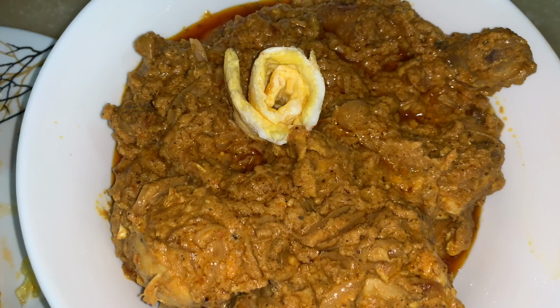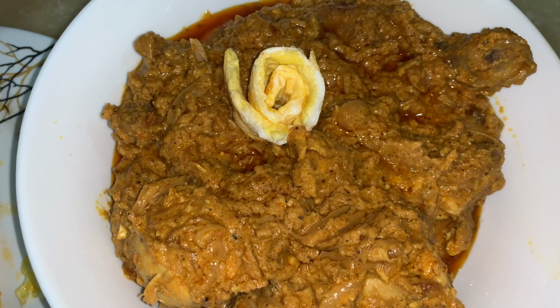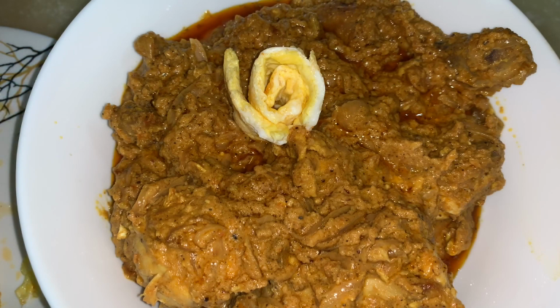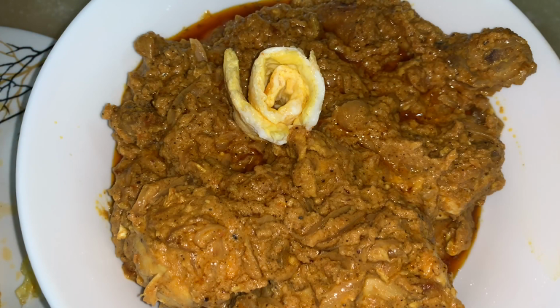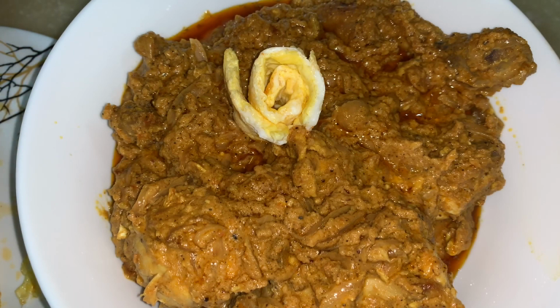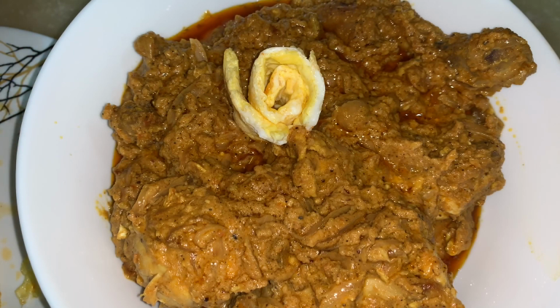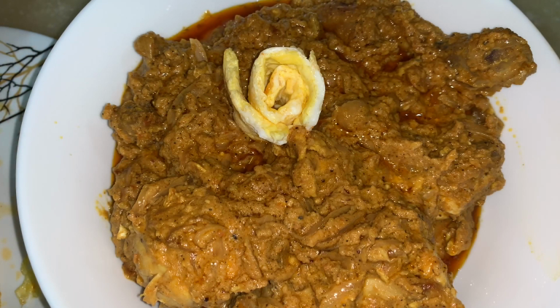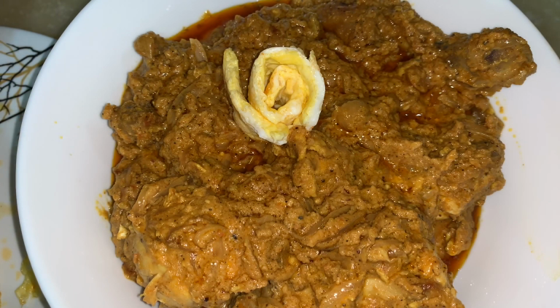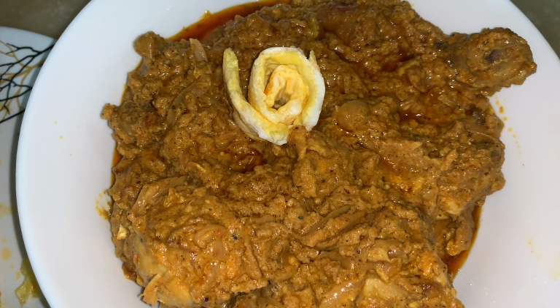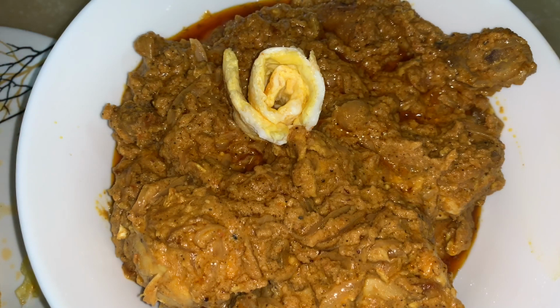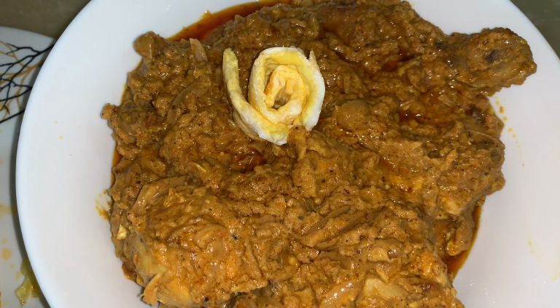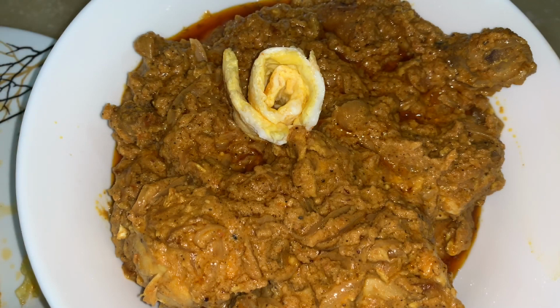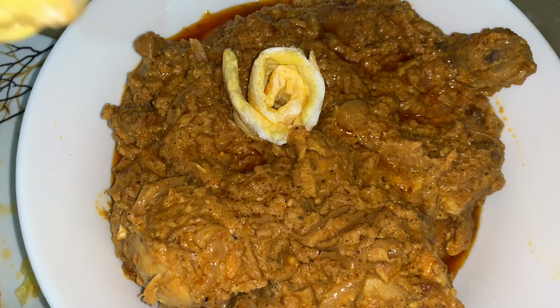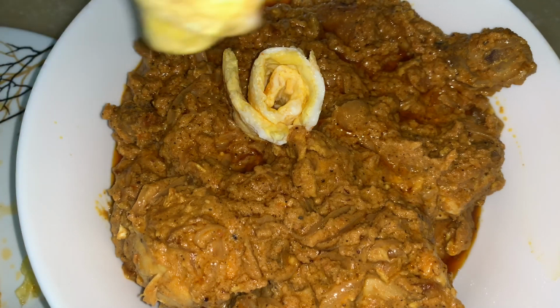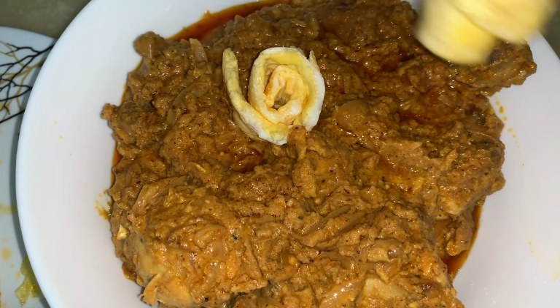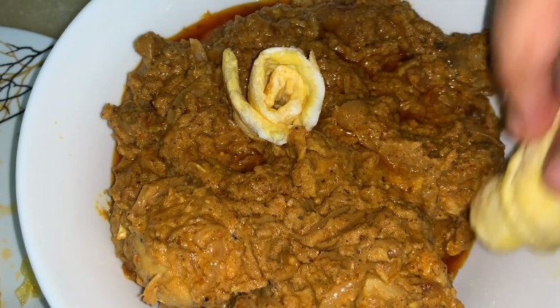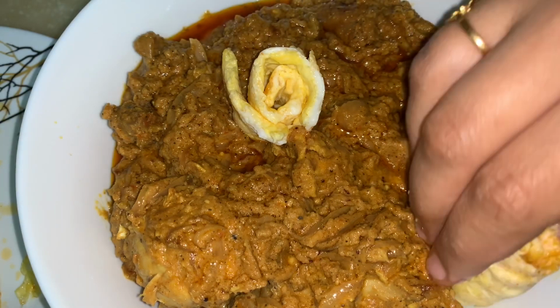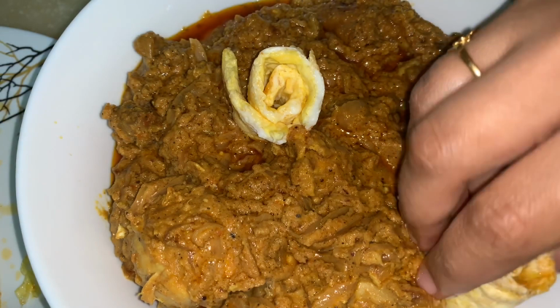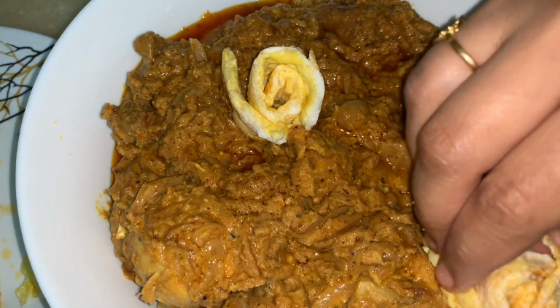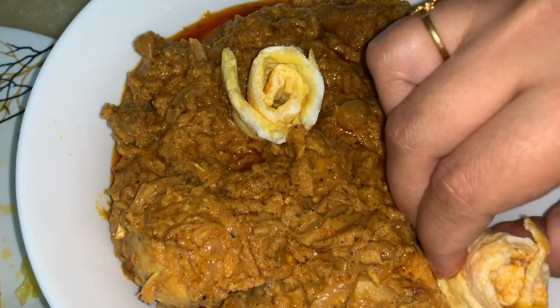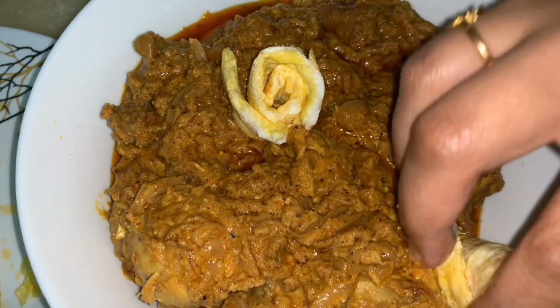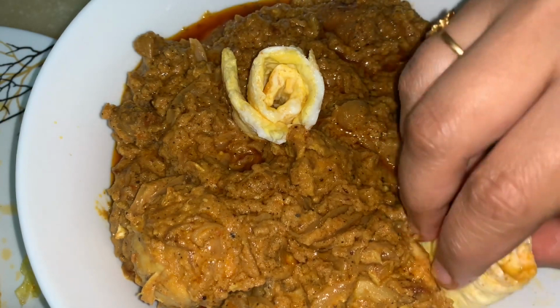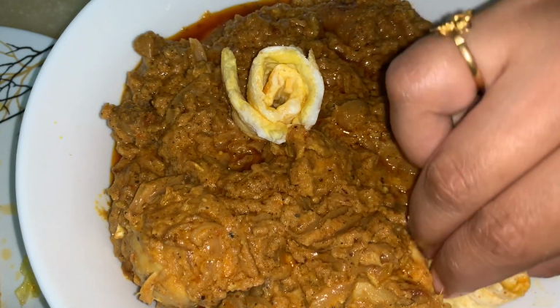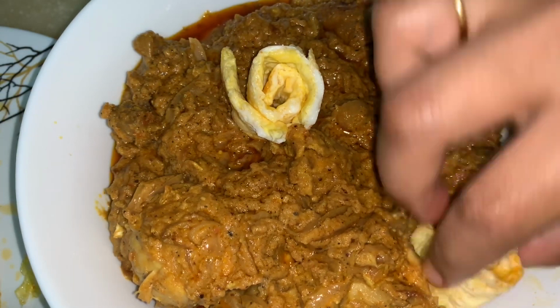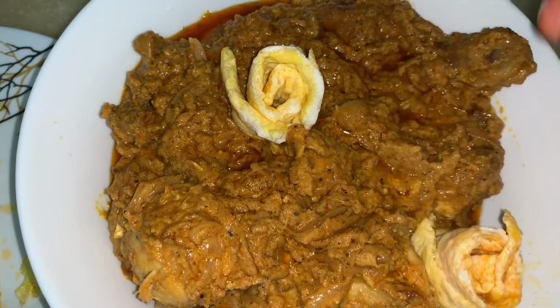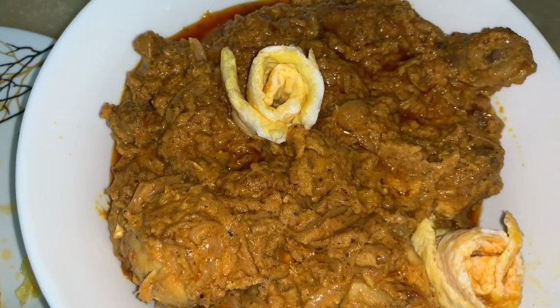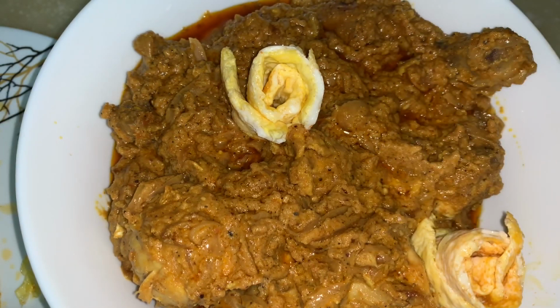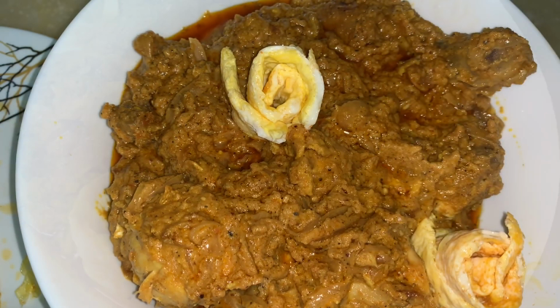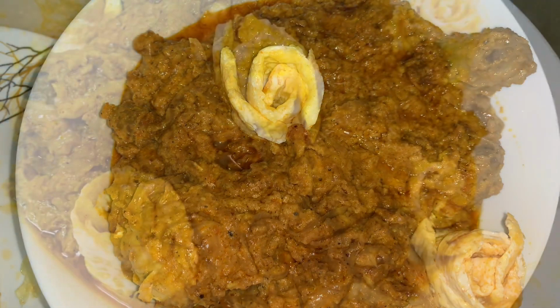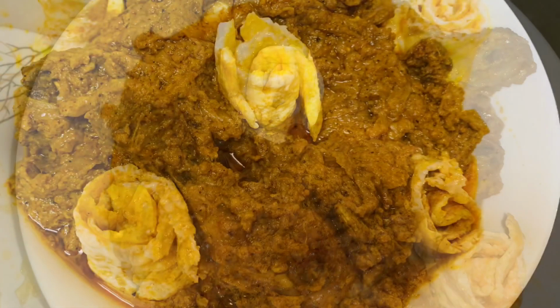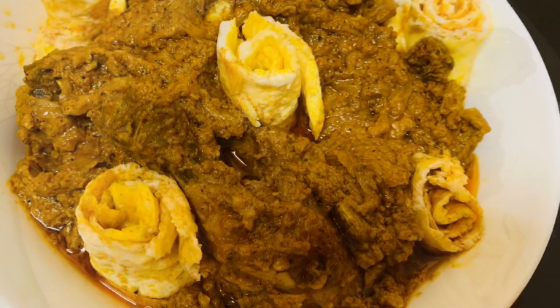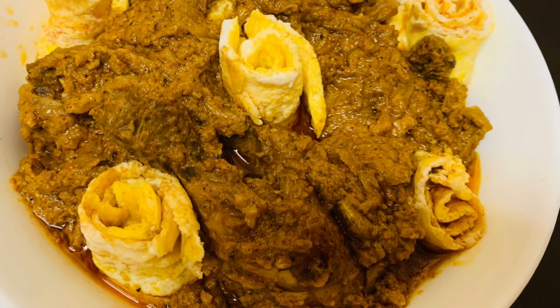Chicken Lapeta is done. It is a really tasty dish. You can serve it with roti, naan, chapati, or any other parottas.